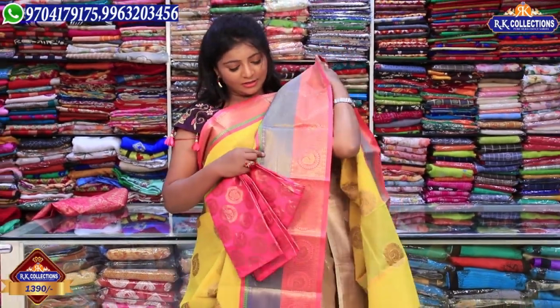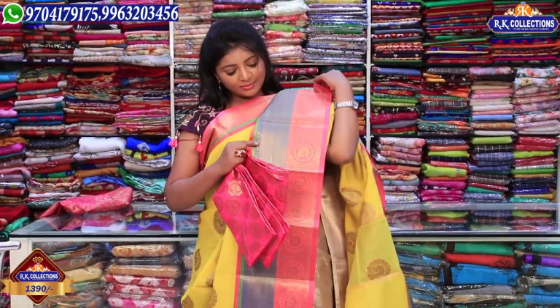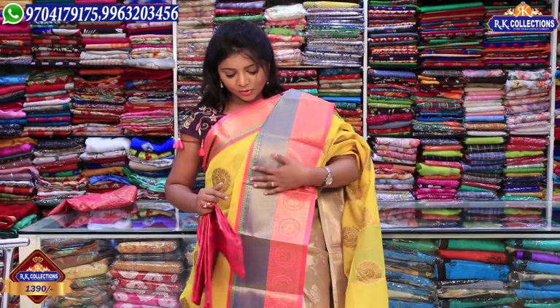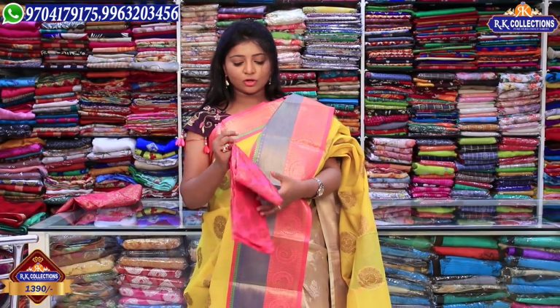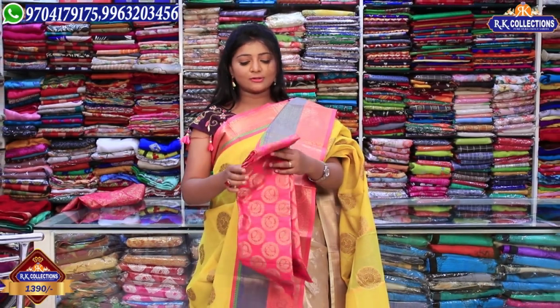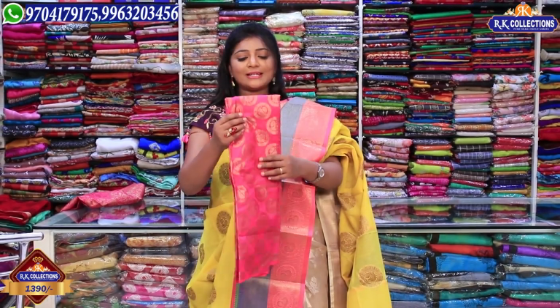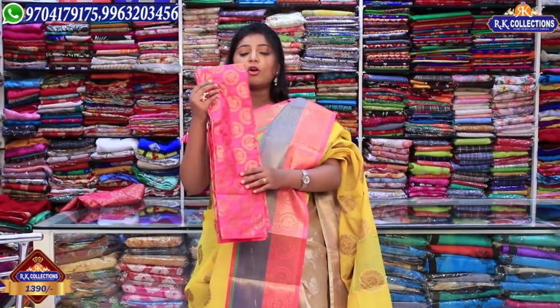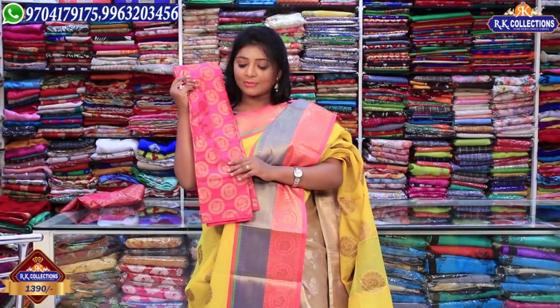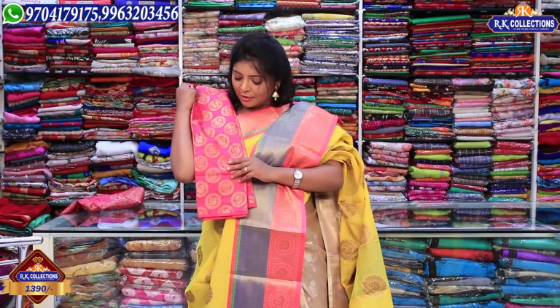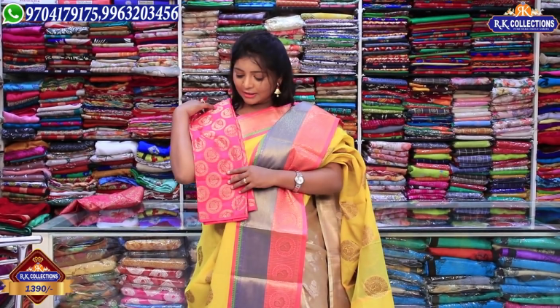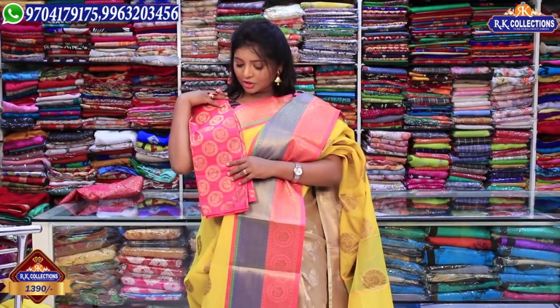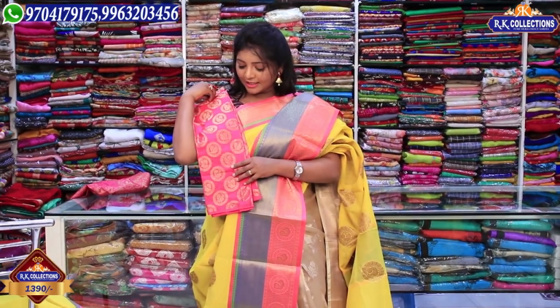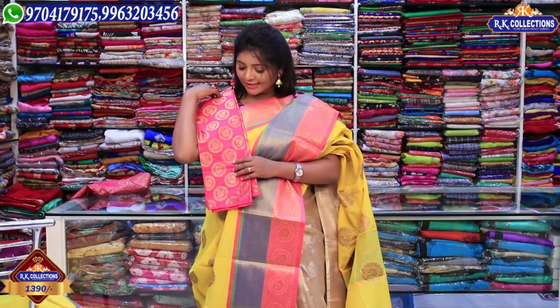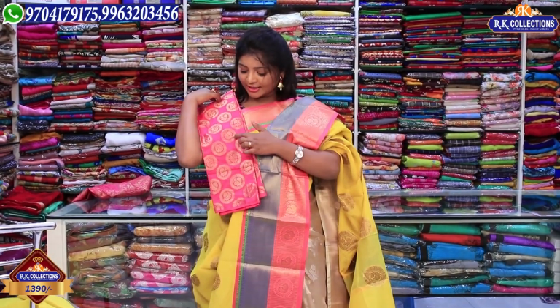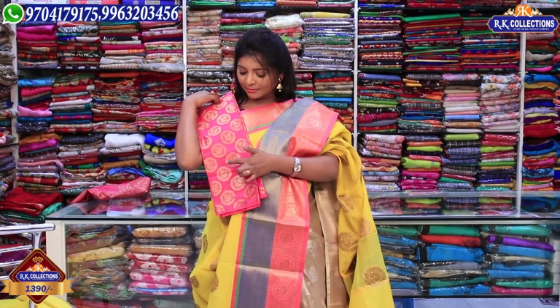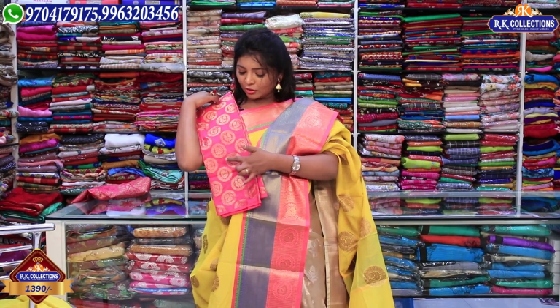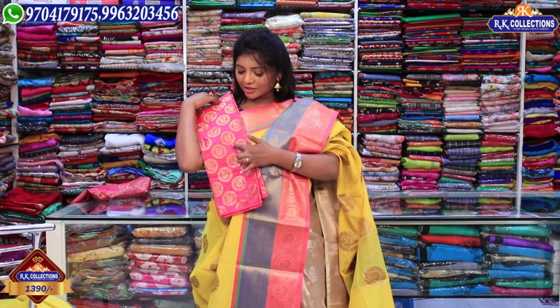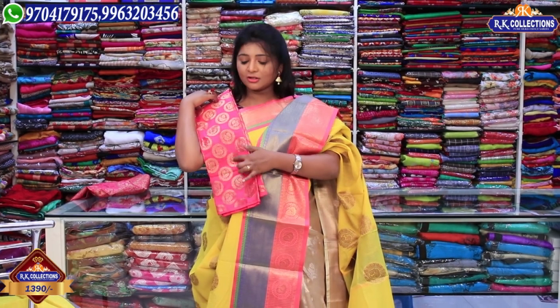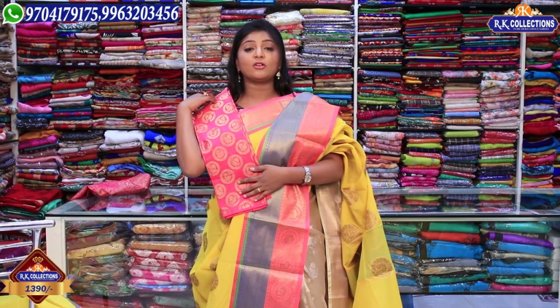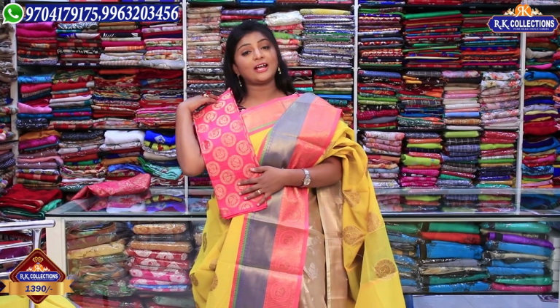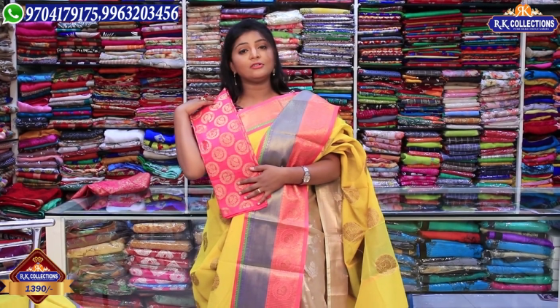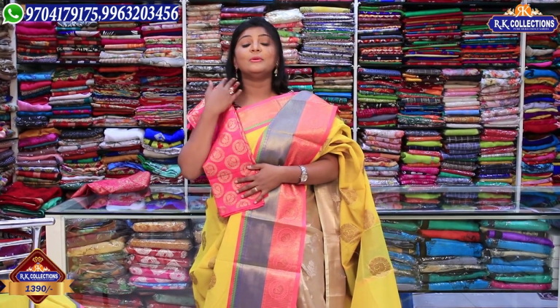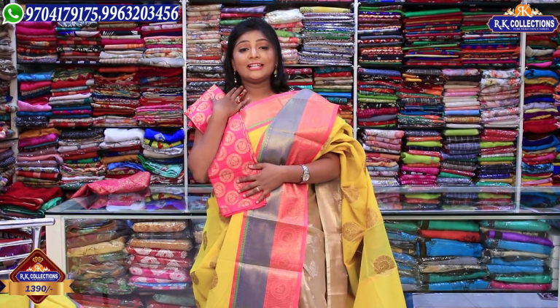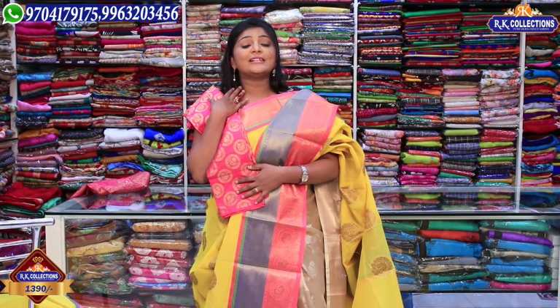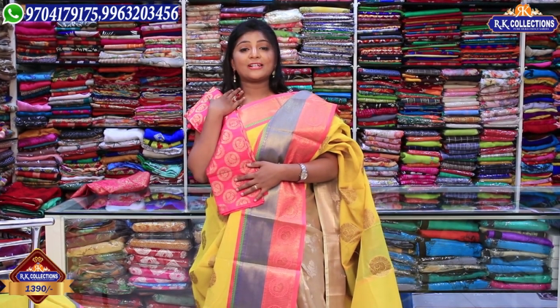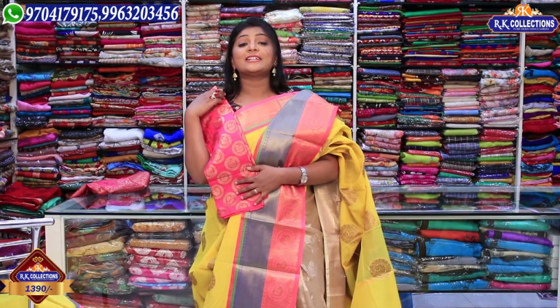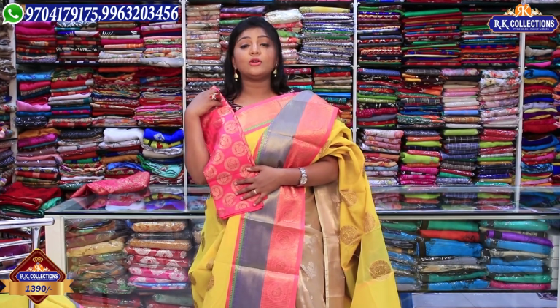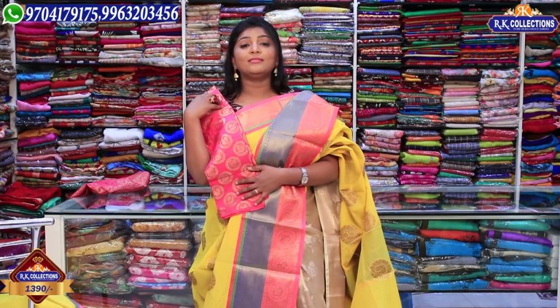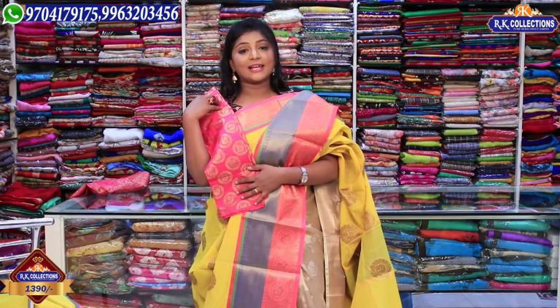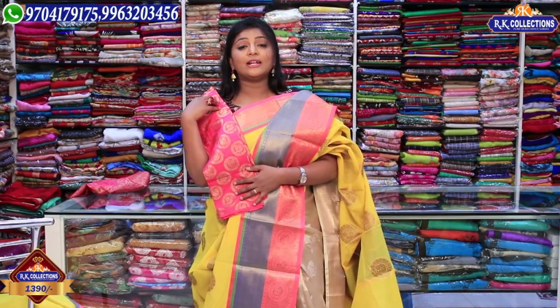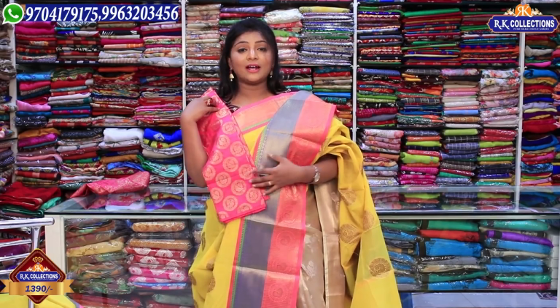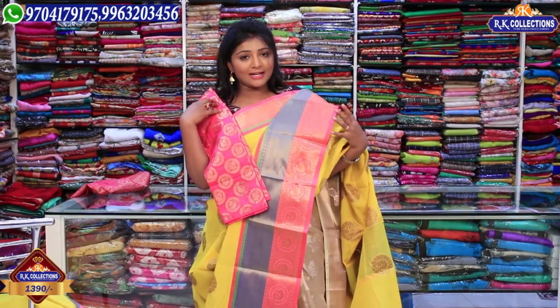We have a pink color combination with a Banarasi blouse and the golden color is highlighted with circle and peacock designs.